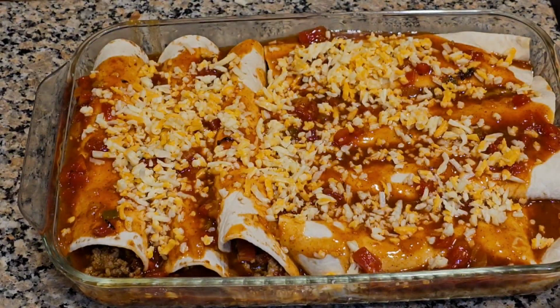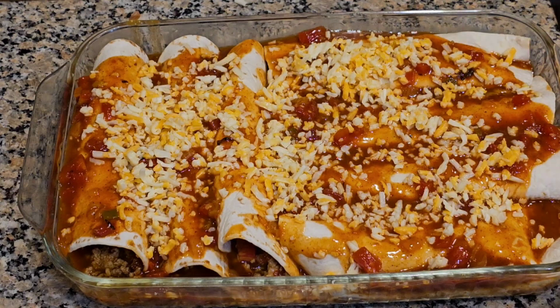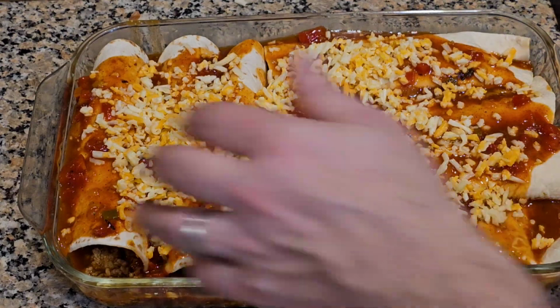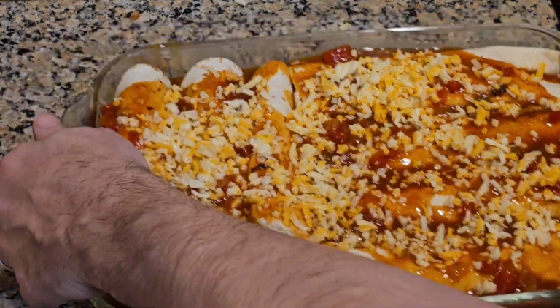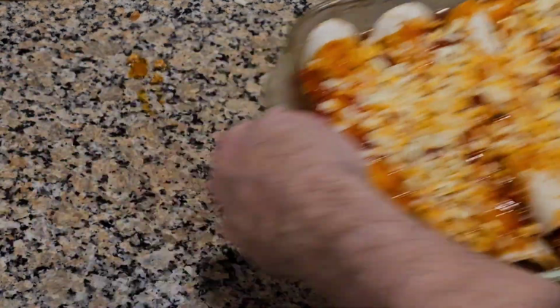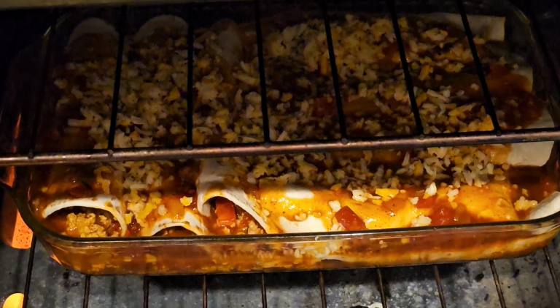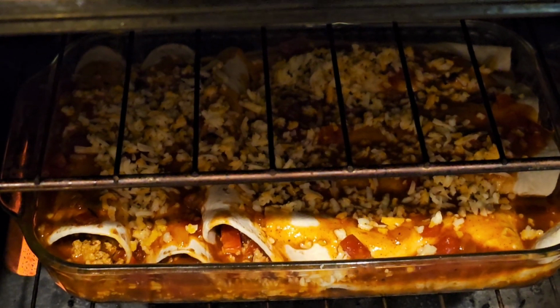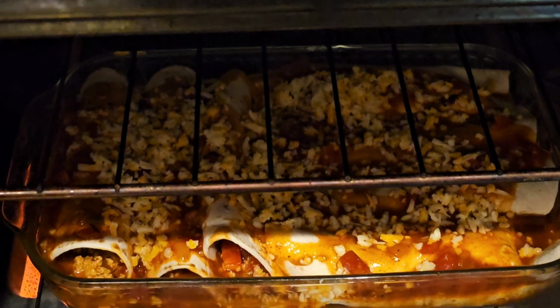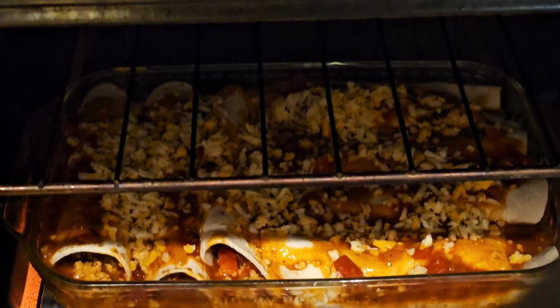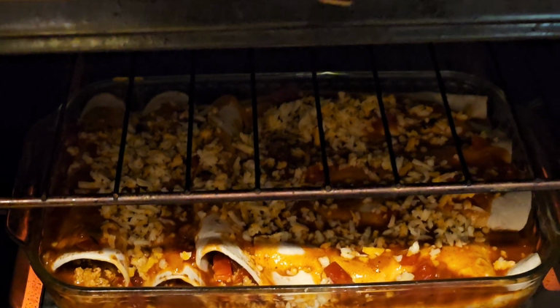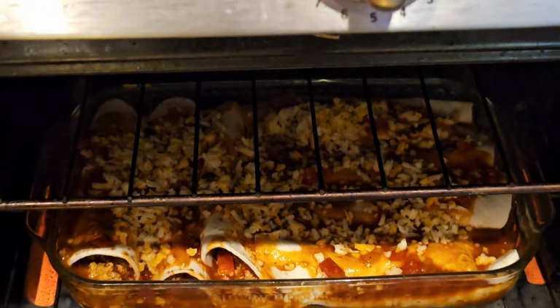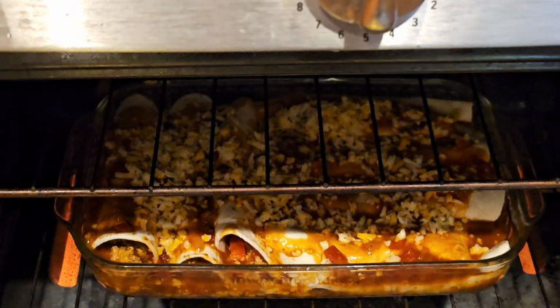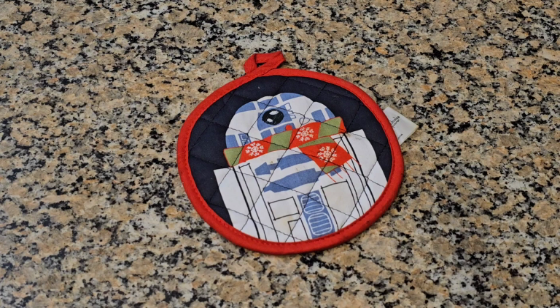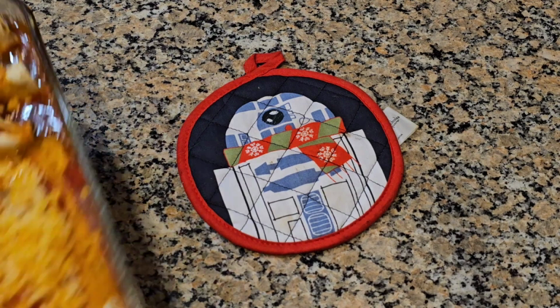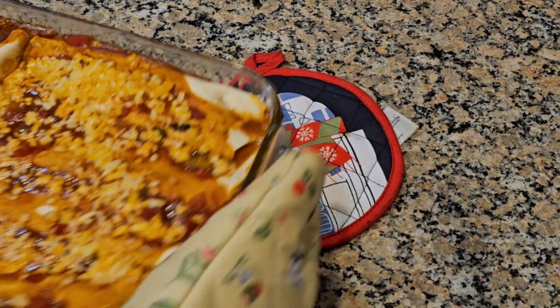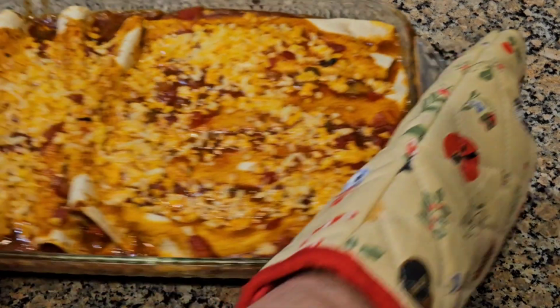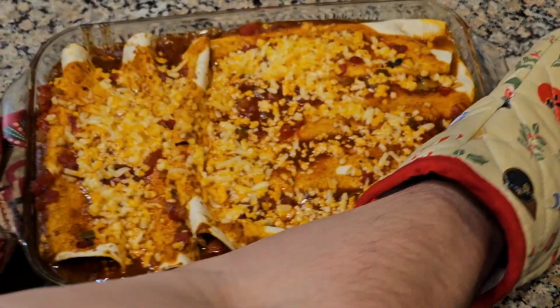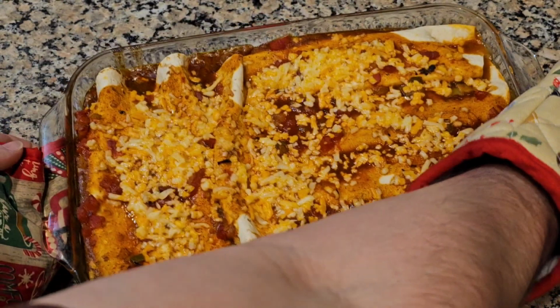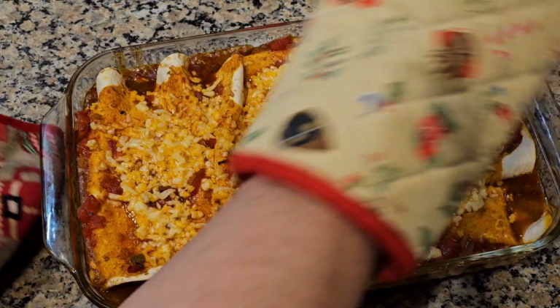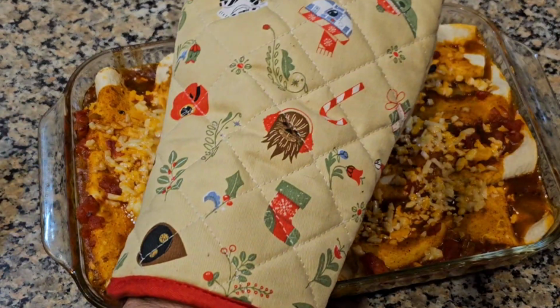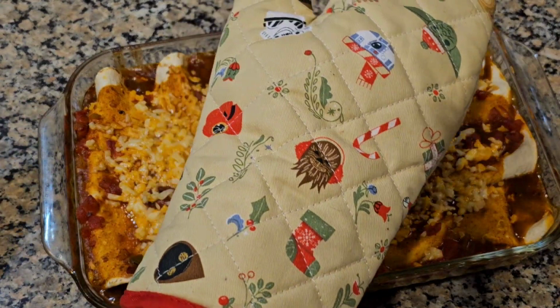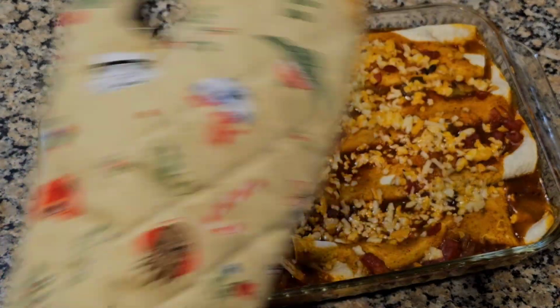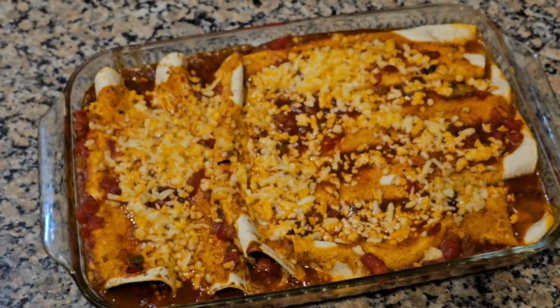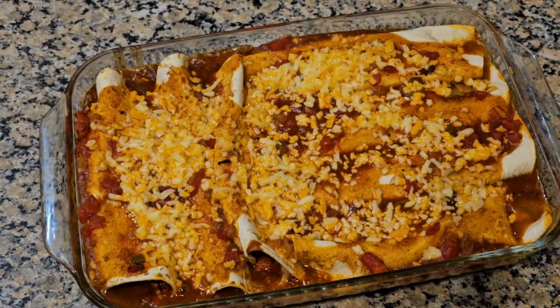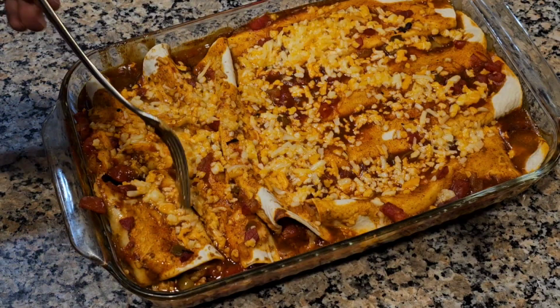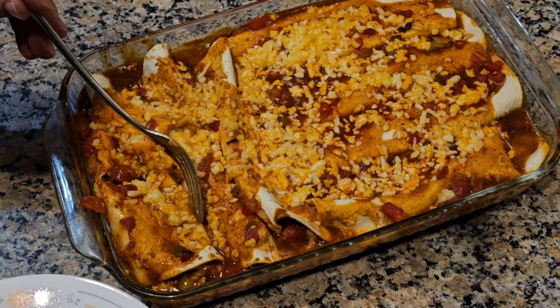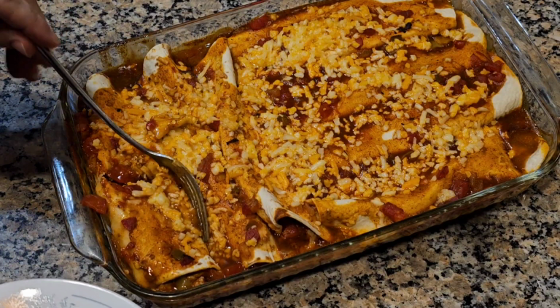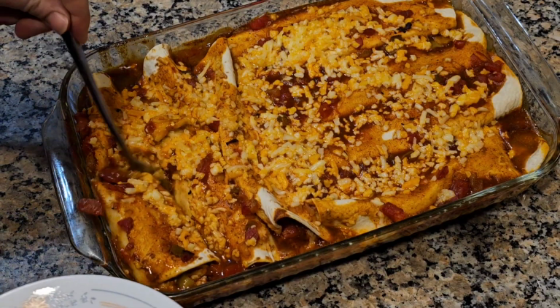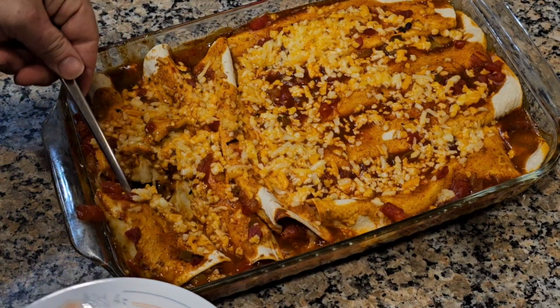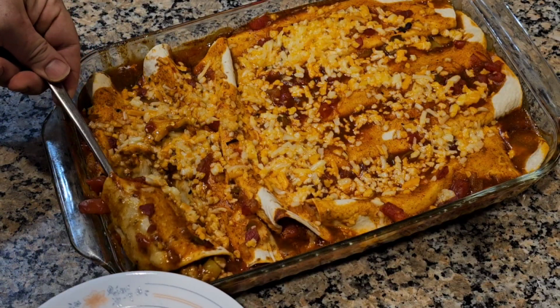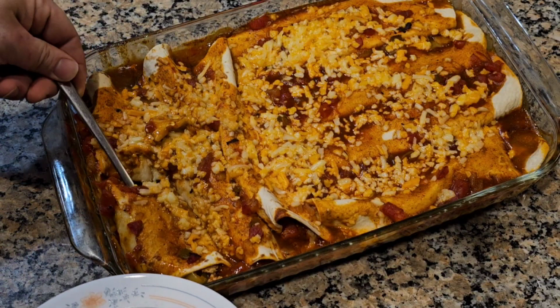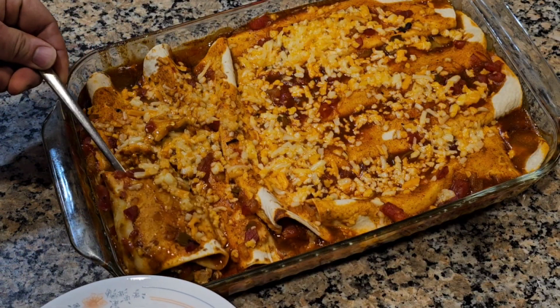If you haven't yet, click subscribe, like, leave a comment — anything else you want to see me cook. I should try these on the grill — that's what I should be doing. Everybody expects me to be grilling everything, so maybe next time. There was a Star Wars reference there with my heat pad and glove.